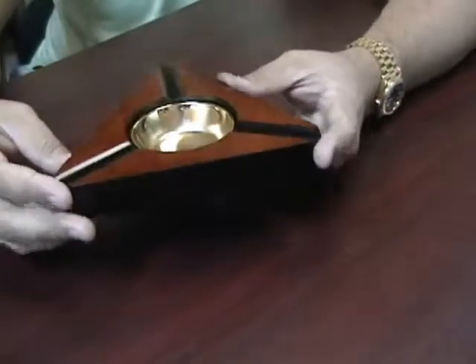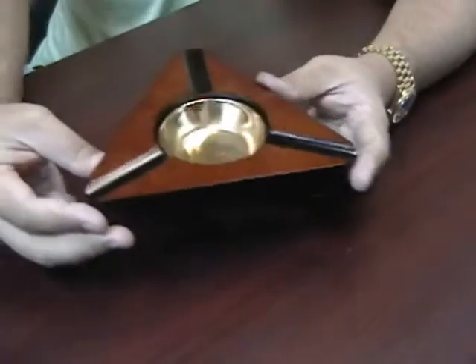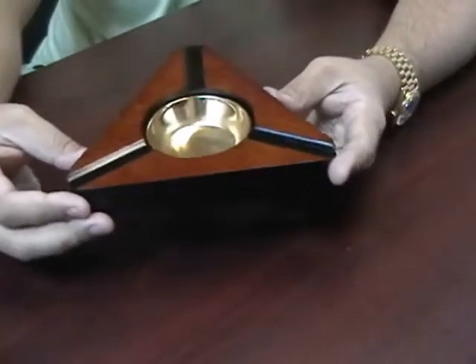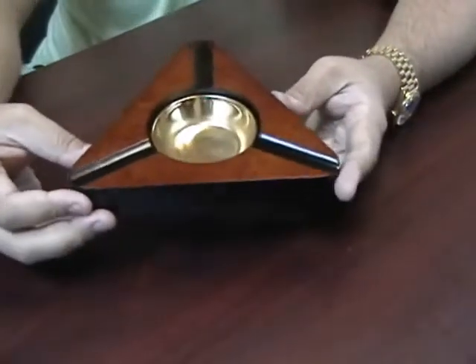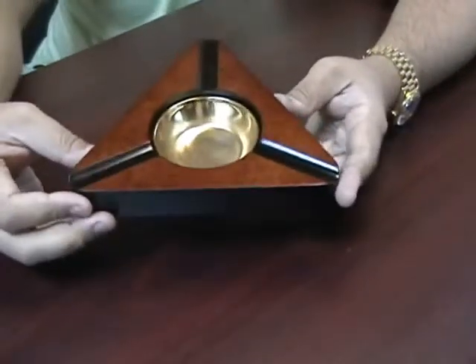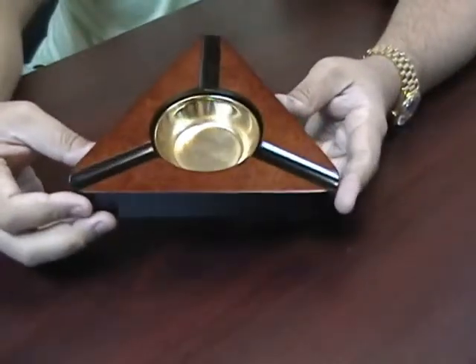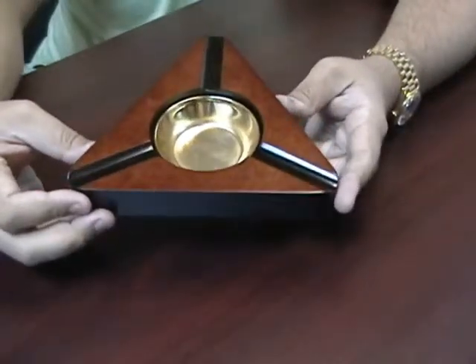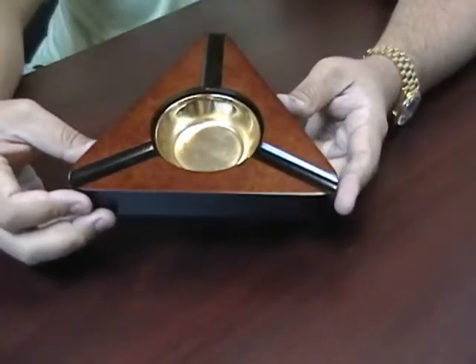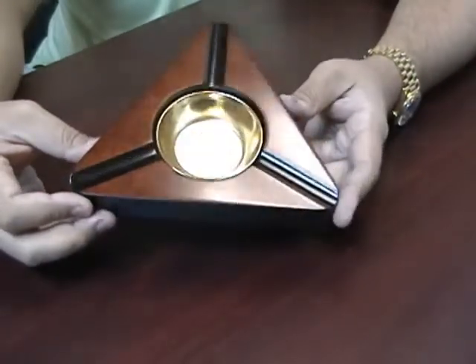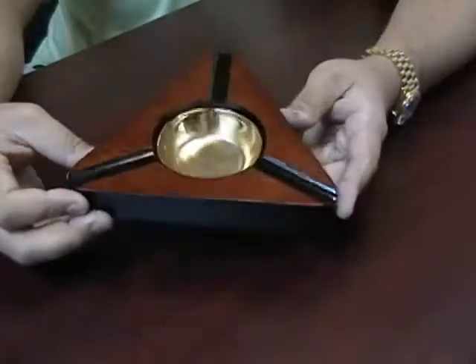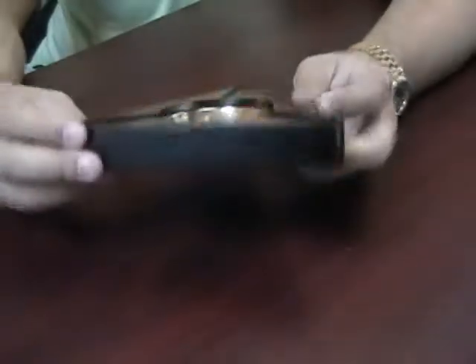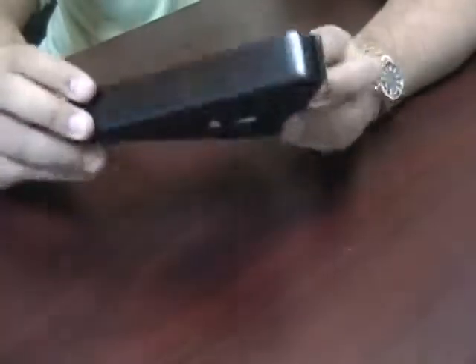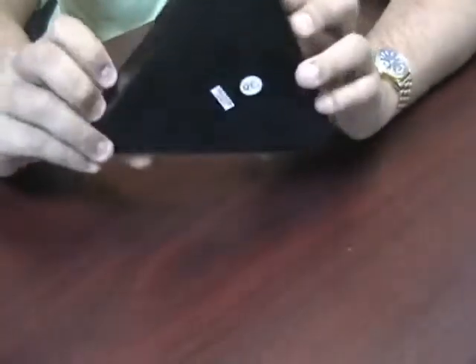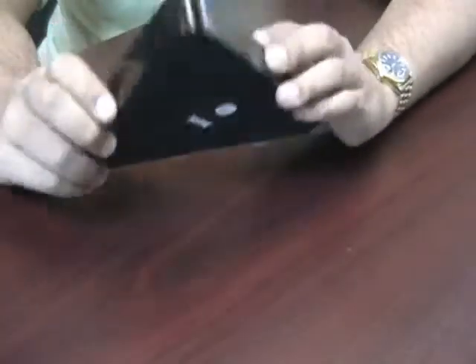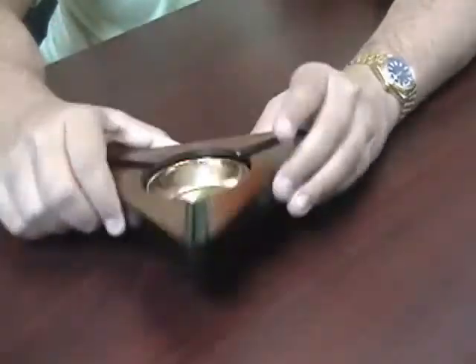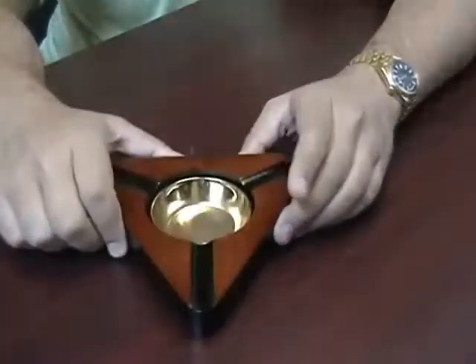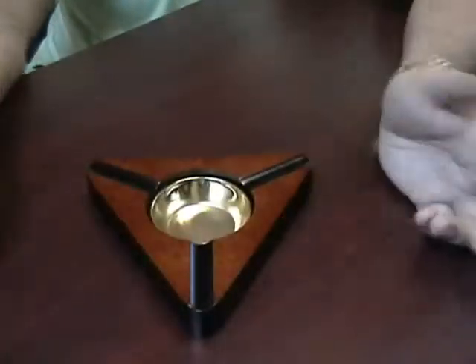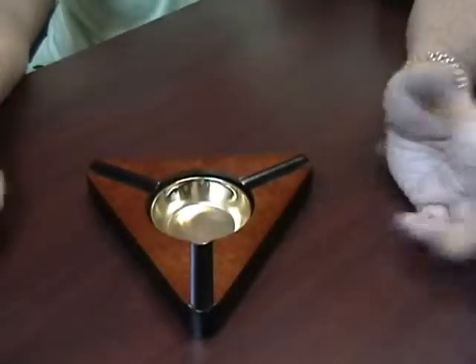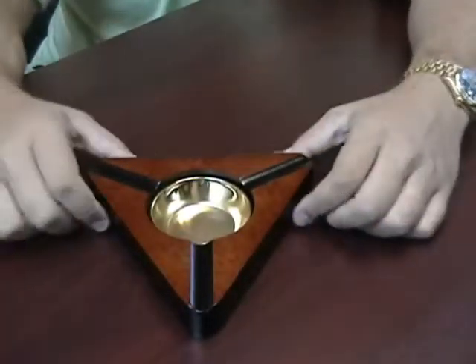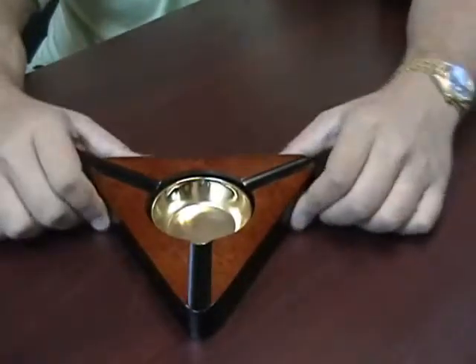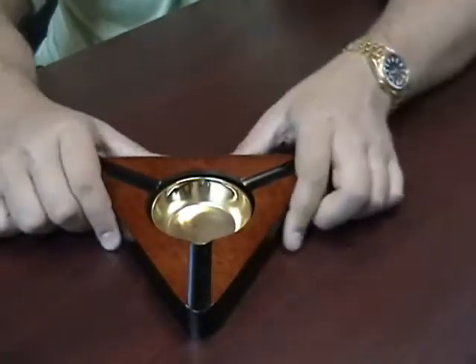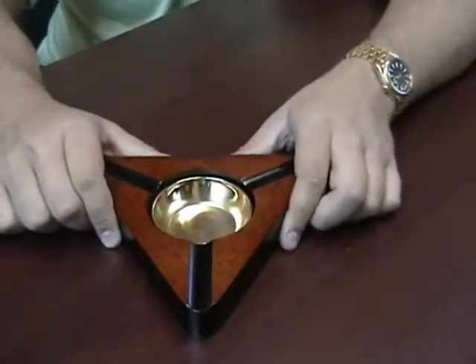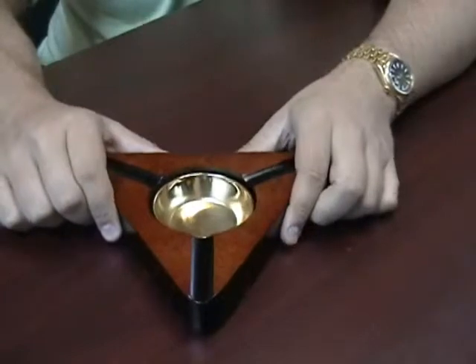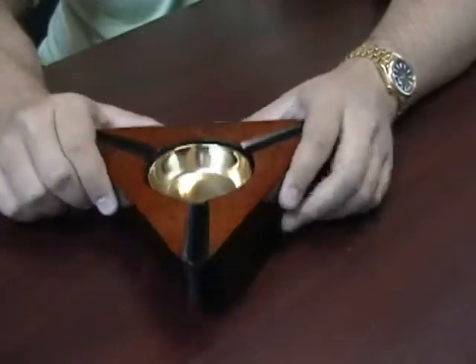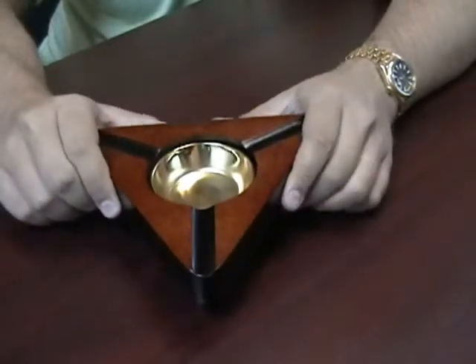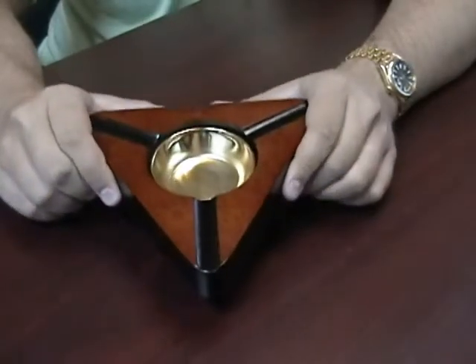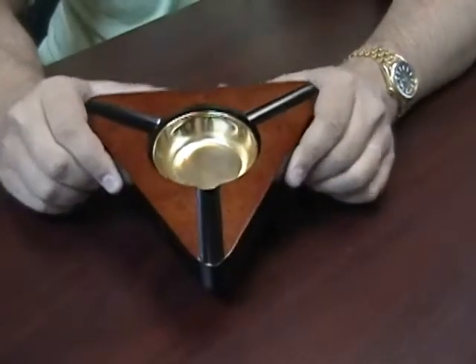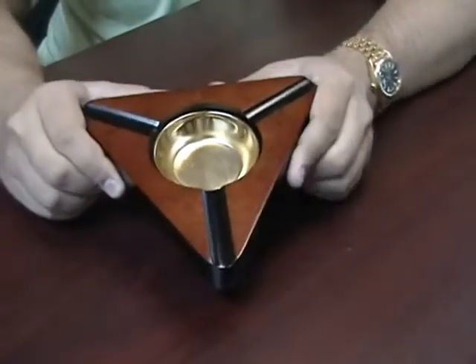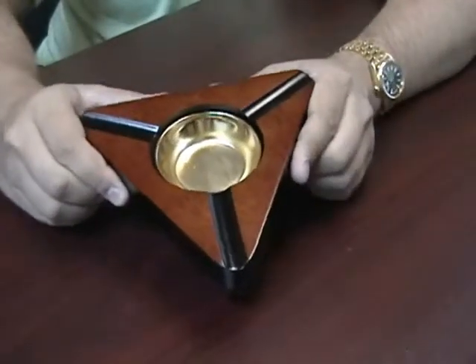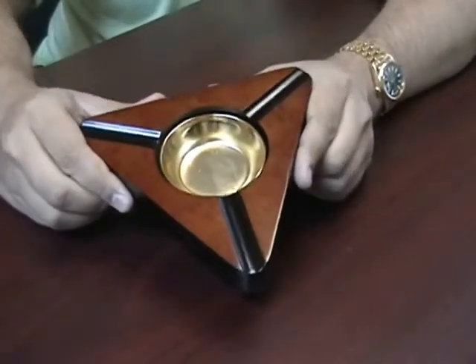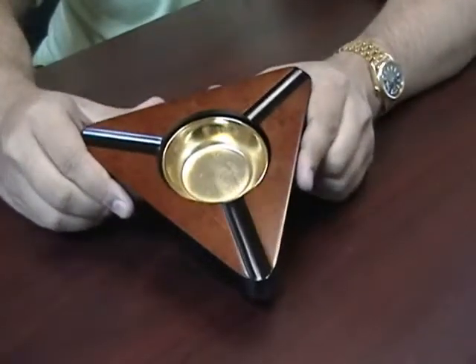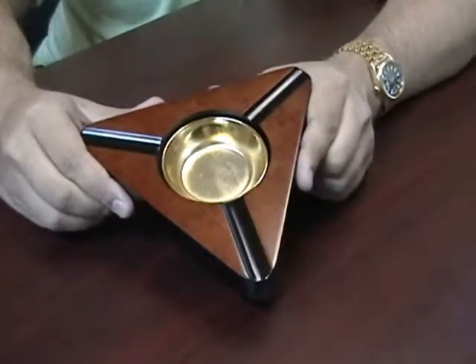This ashtray has a high gloss pummeled burl finish to it. Looks real nice on the desk. It is nice and sturdy. This is the CA3 3 Cigar Wood Ashtray.